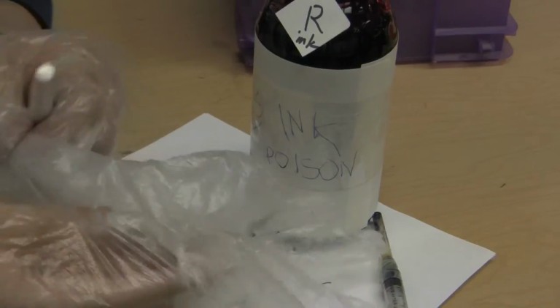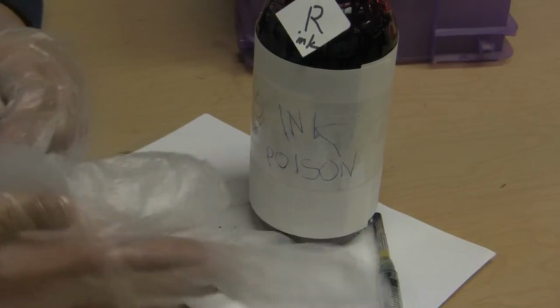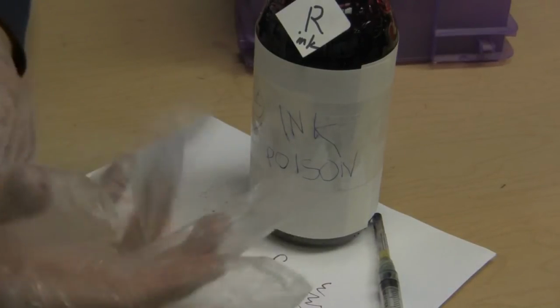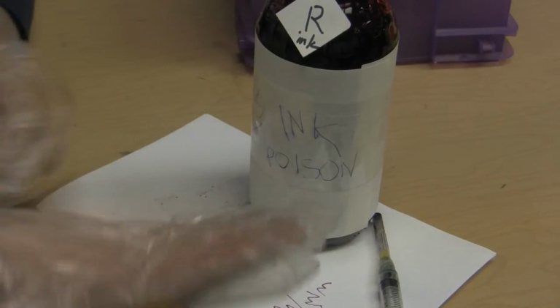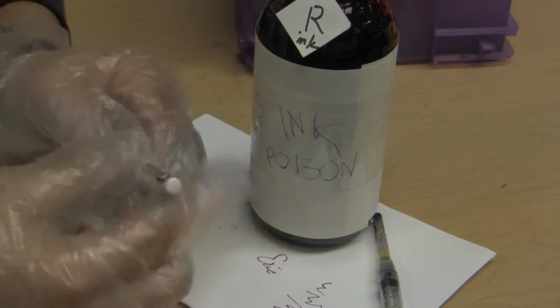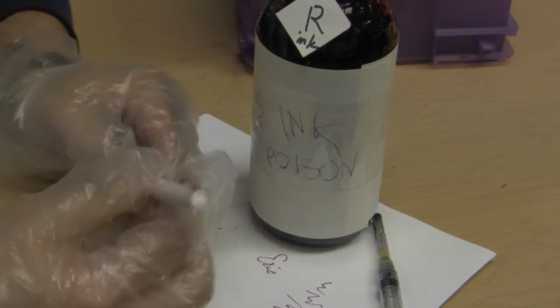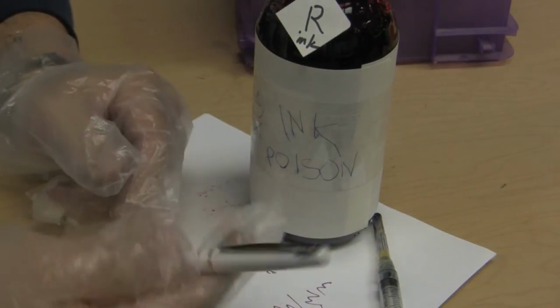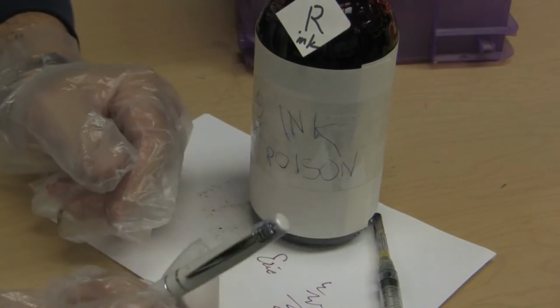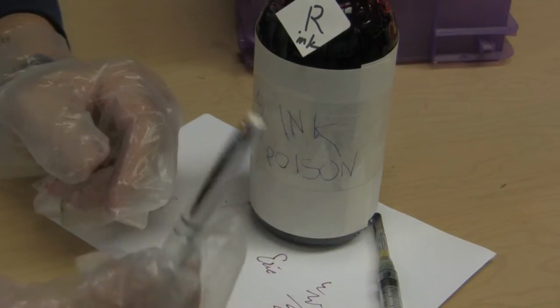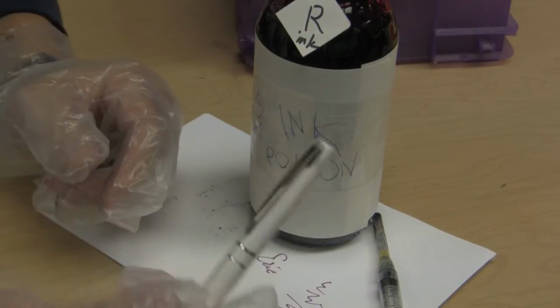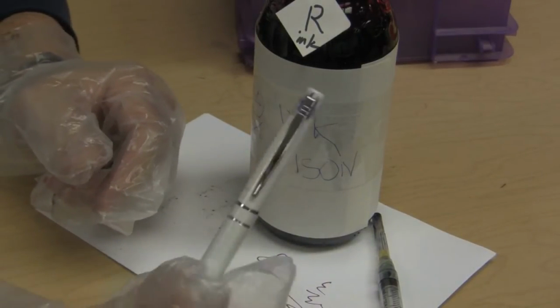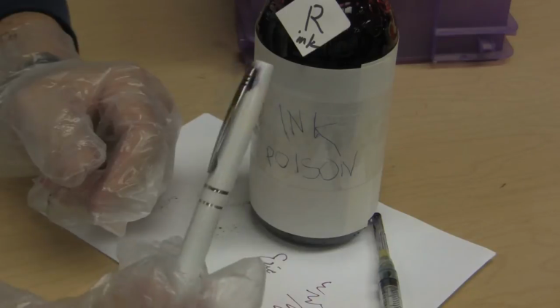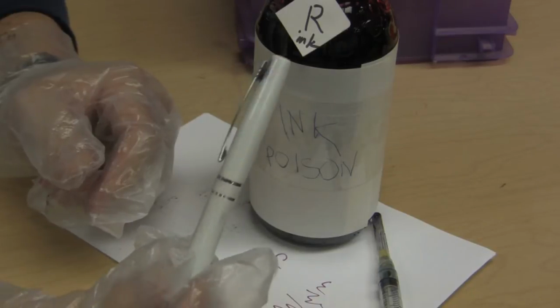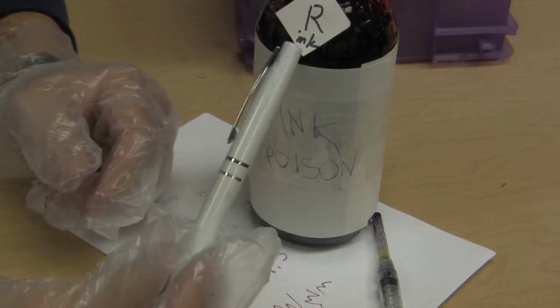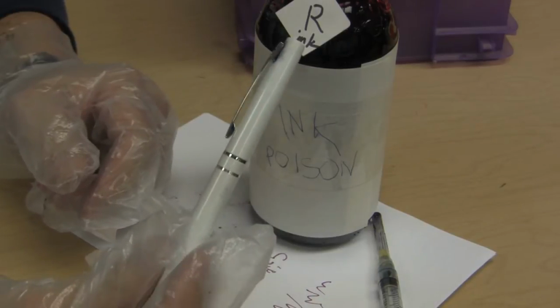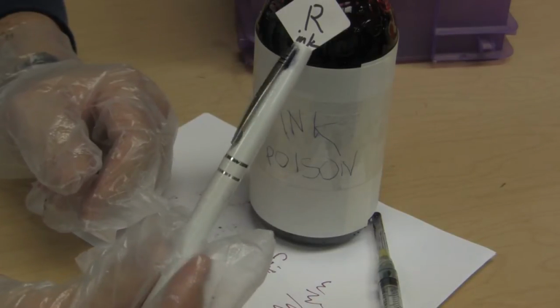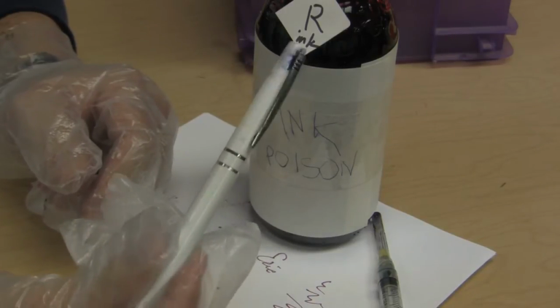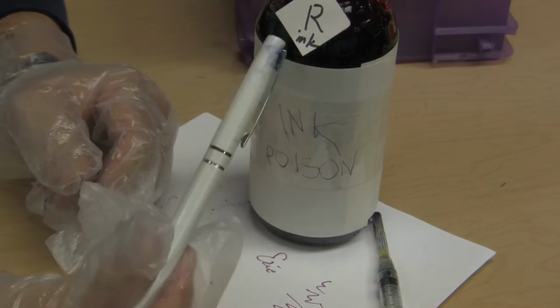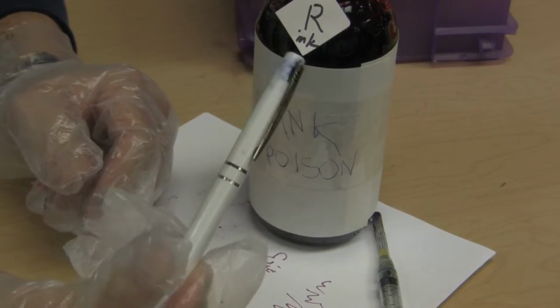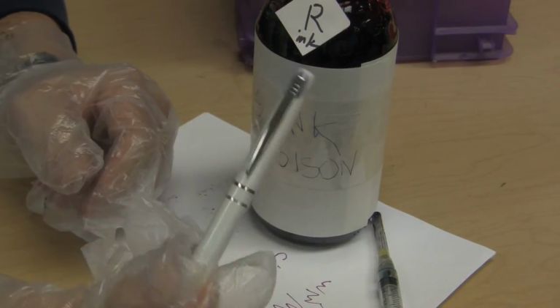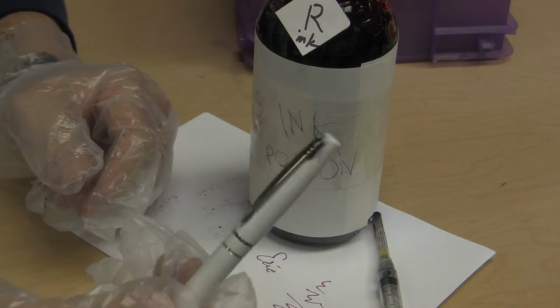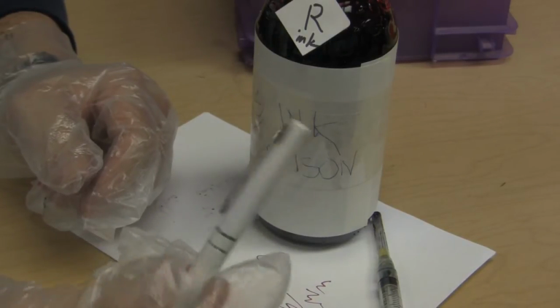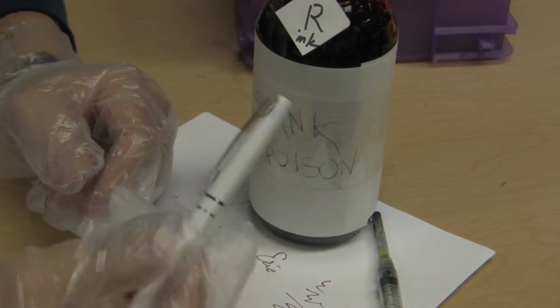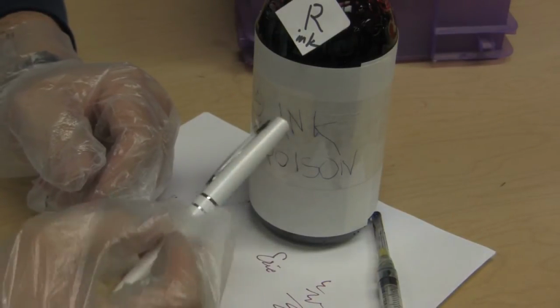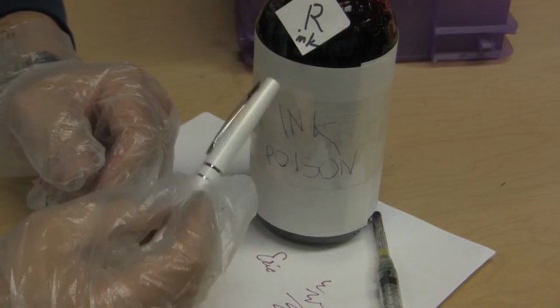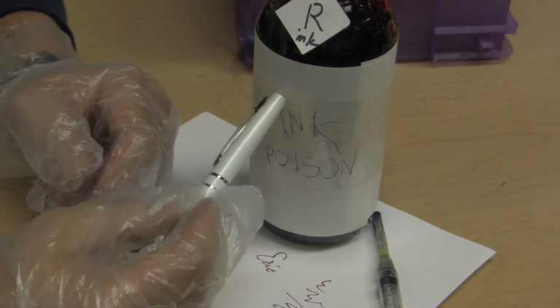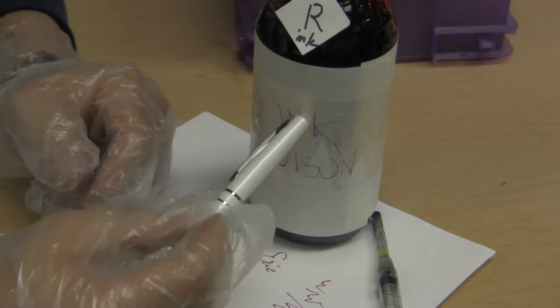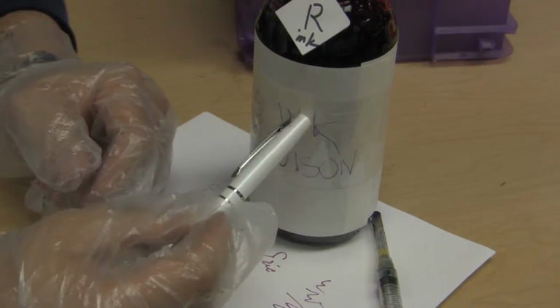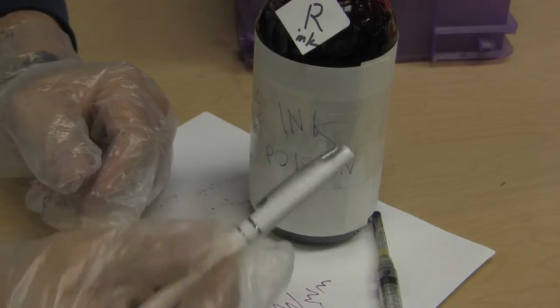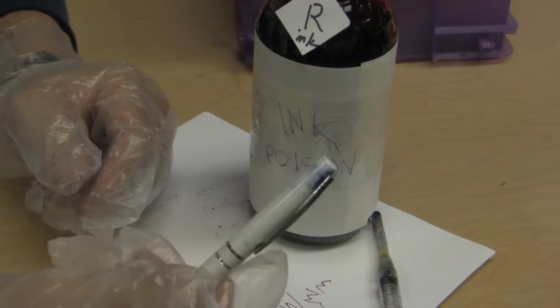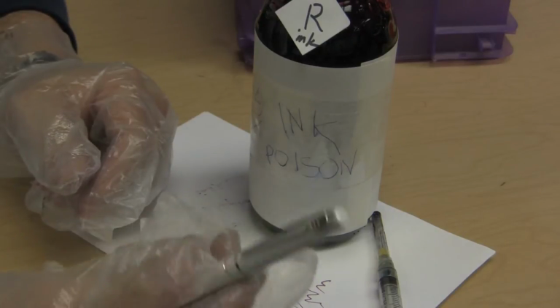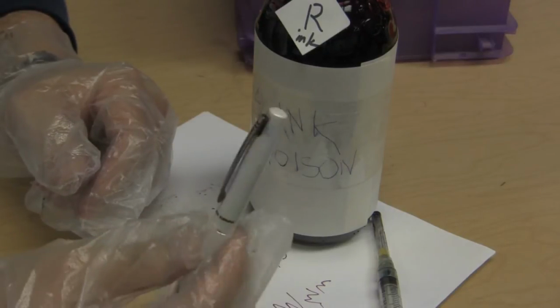This is the summarized or condensed version of a video I just made. Basically, how you turn a fountain pen into a printer is to take printer ink and use it in a fountain pen.